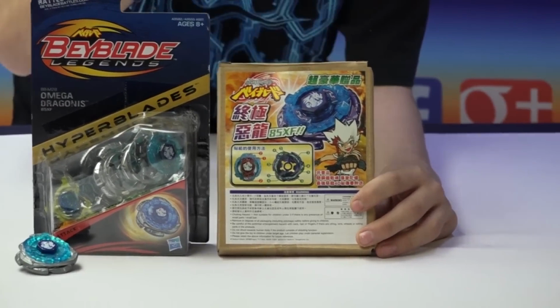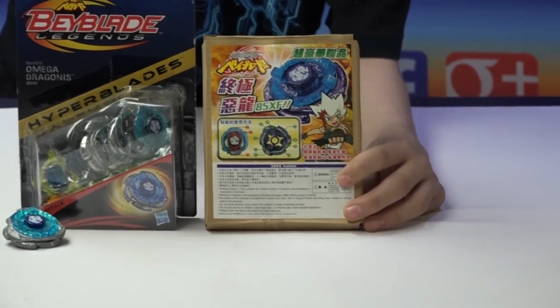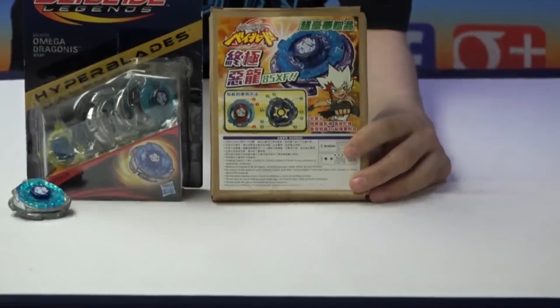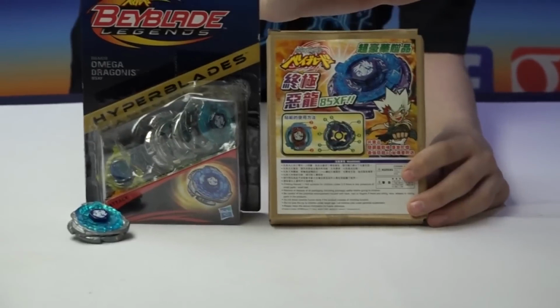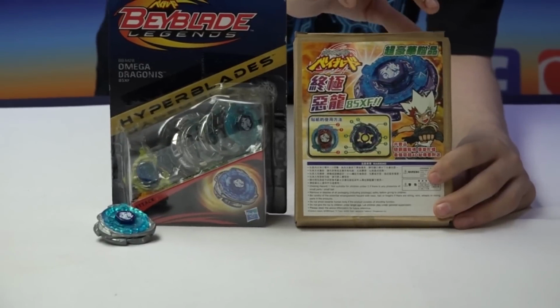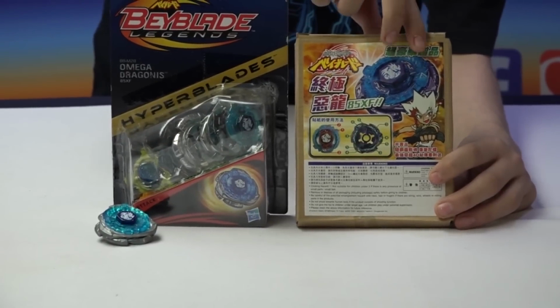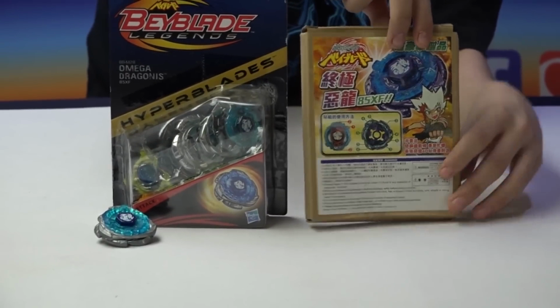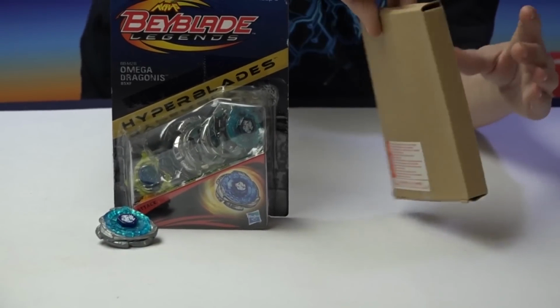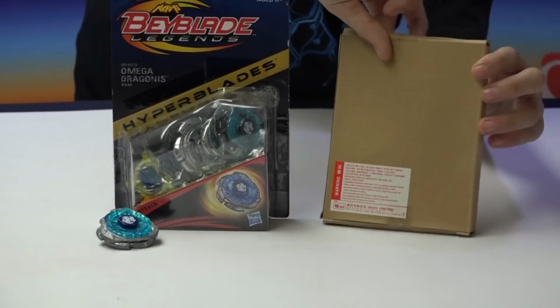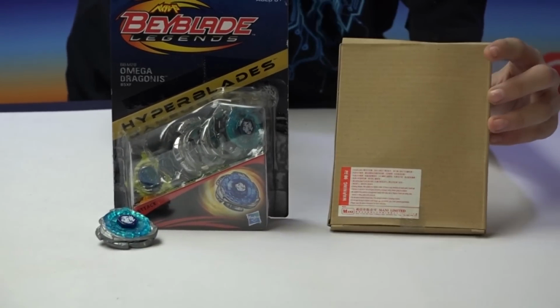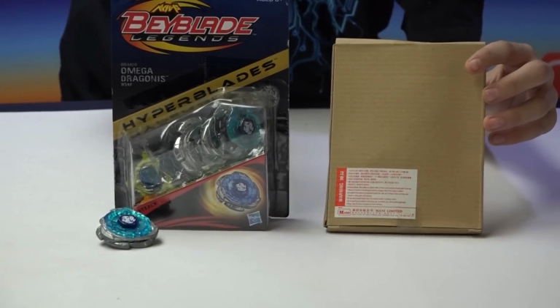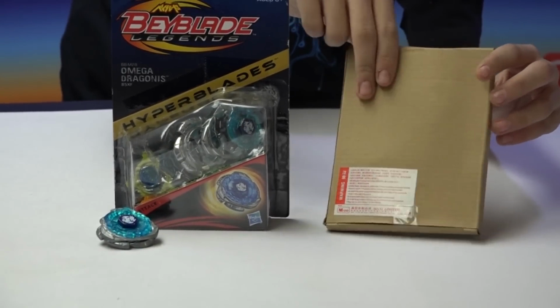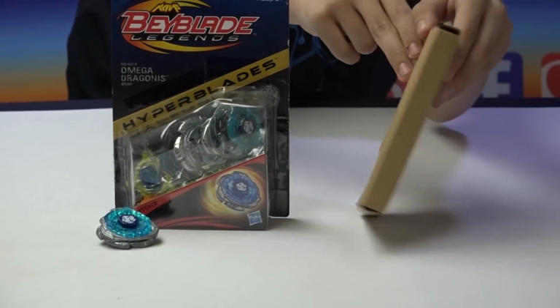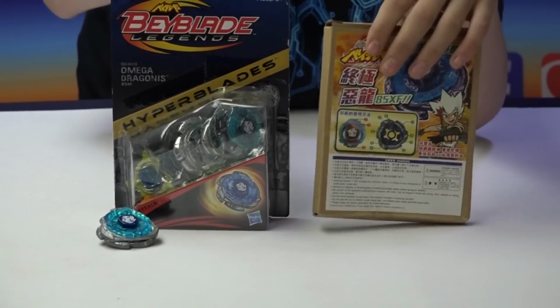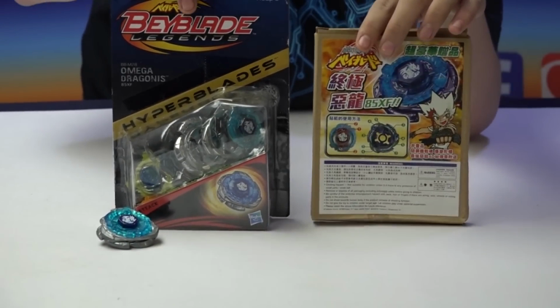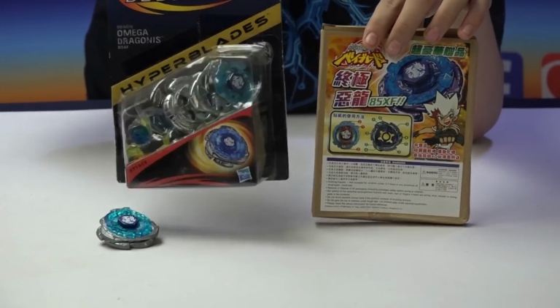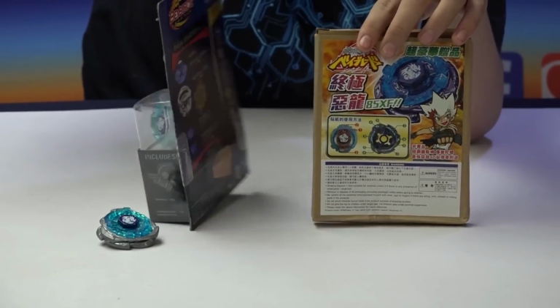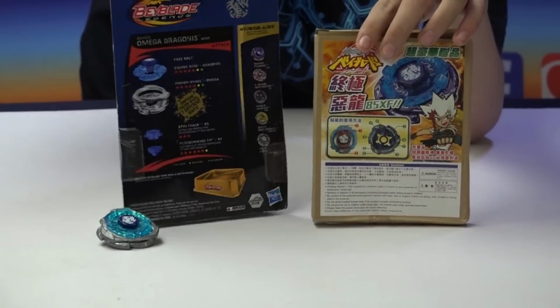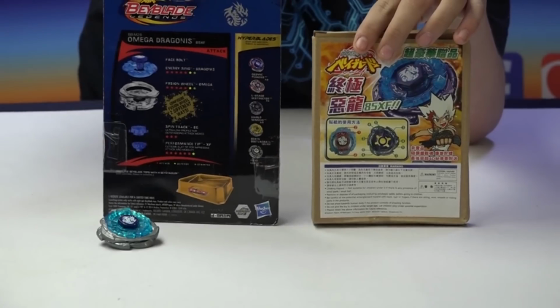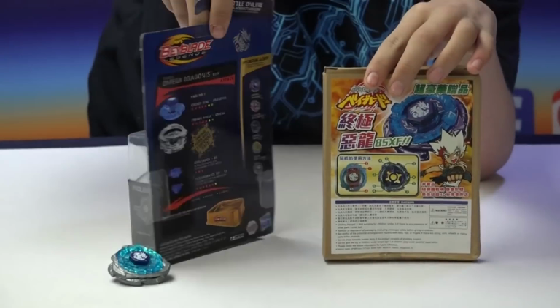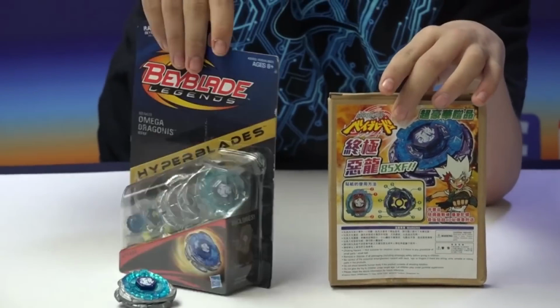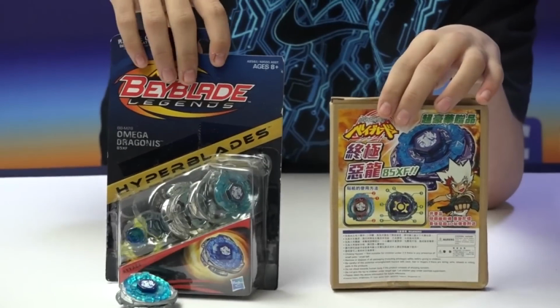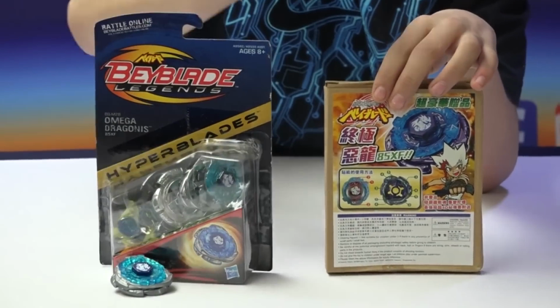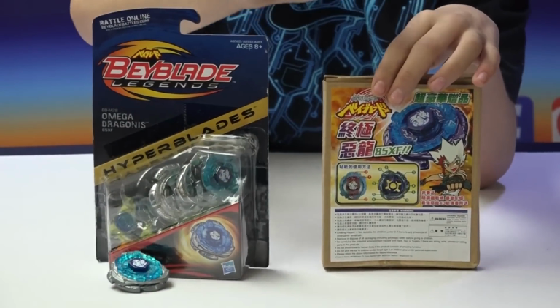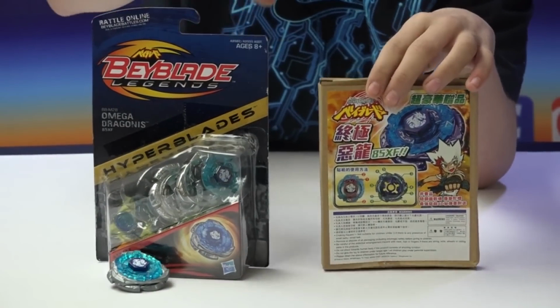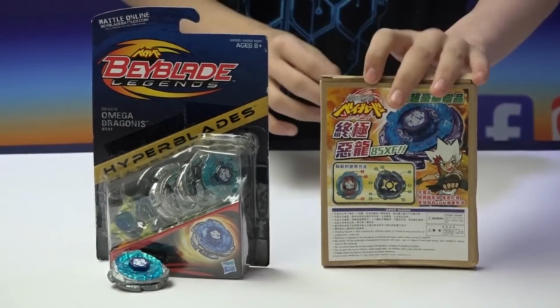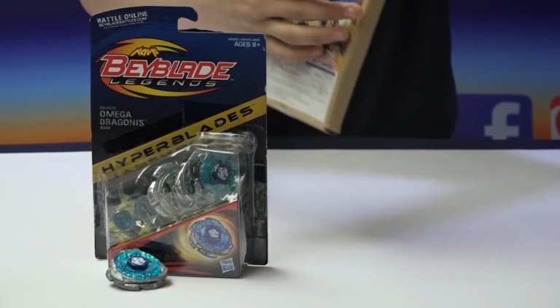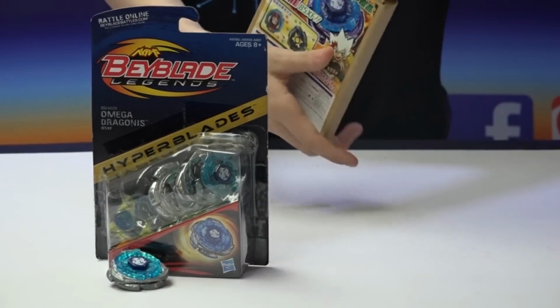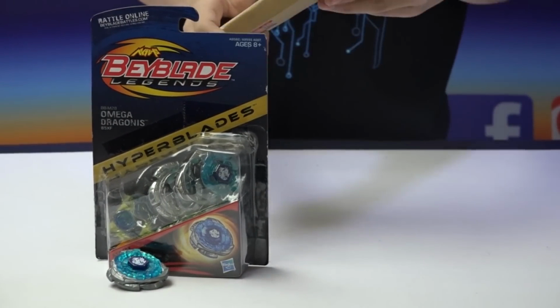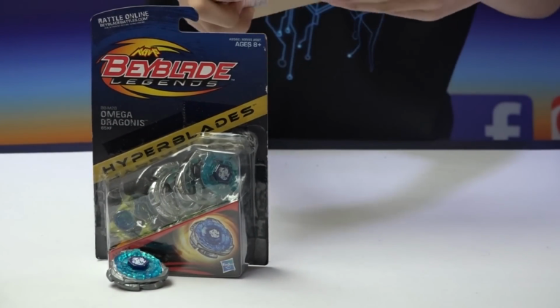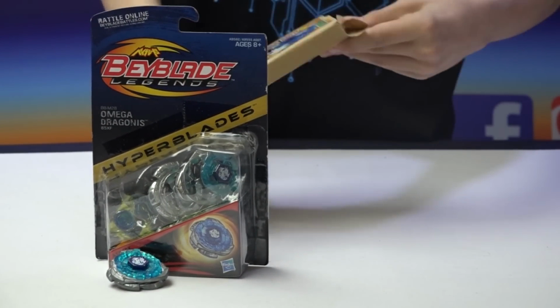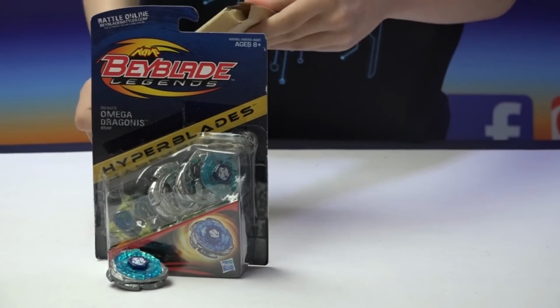The front of the Takara Tommy packaging just shows the Bey, the parts, and the stickers. The back is shown as well. For Hasbro, they show off all the parts. It's hard to compare when the packaging styles are so different, but now we'll be getting our Dragonis out.